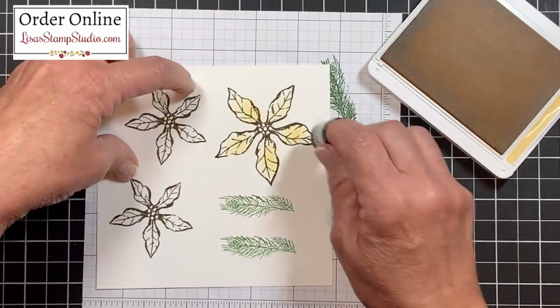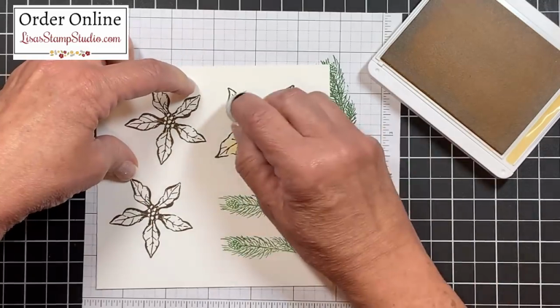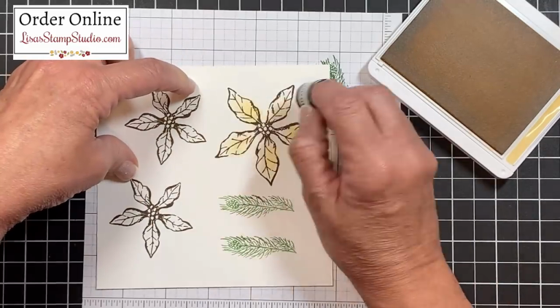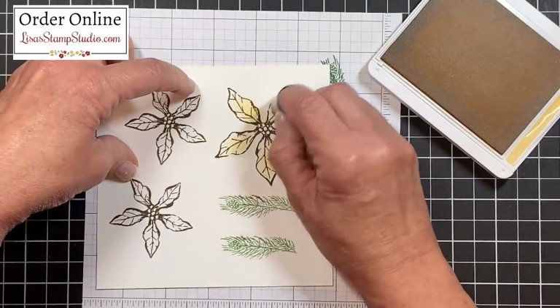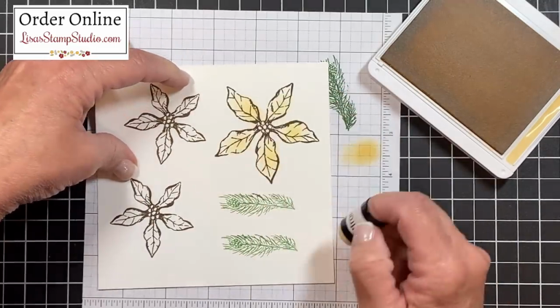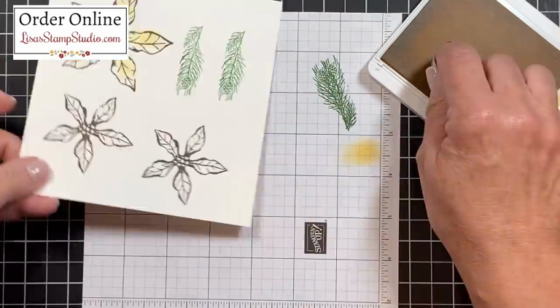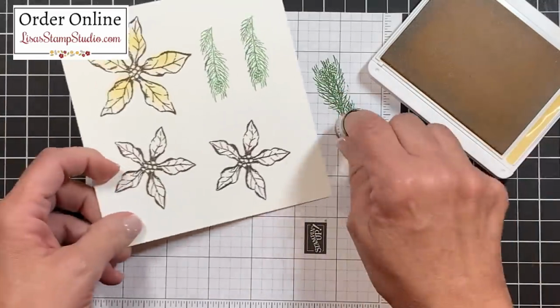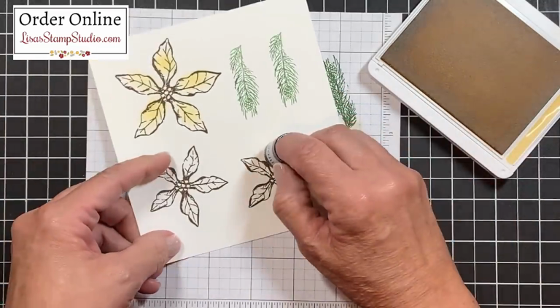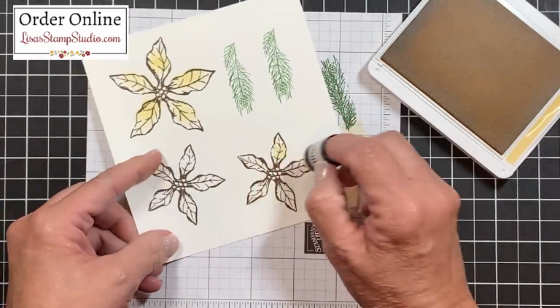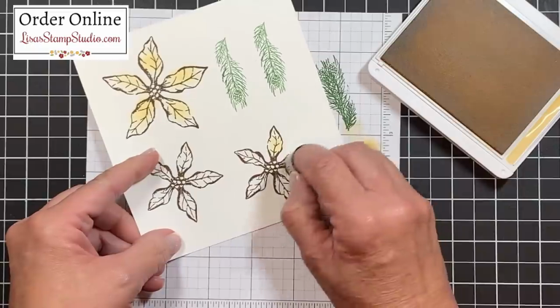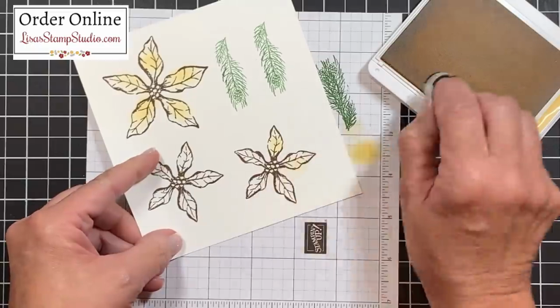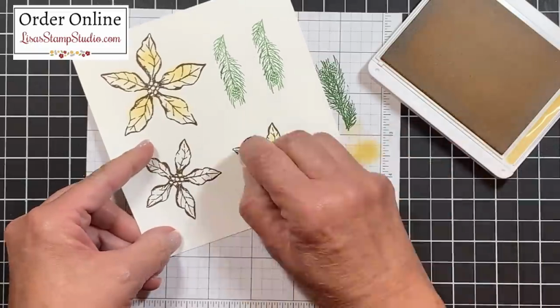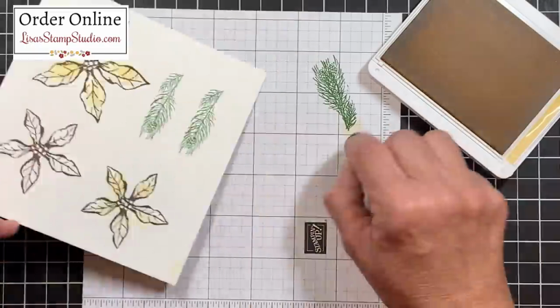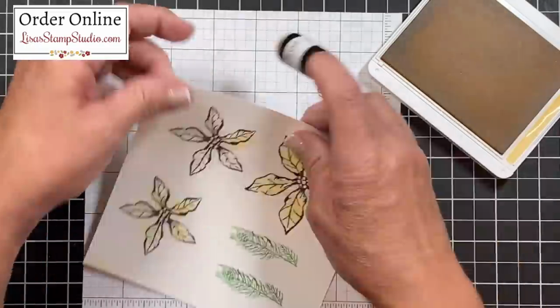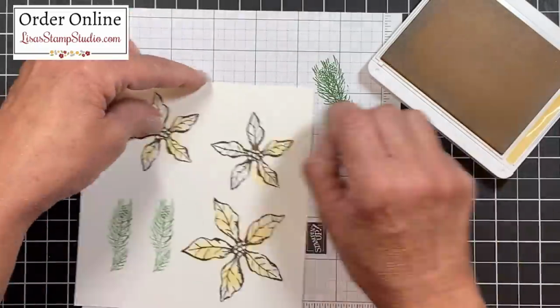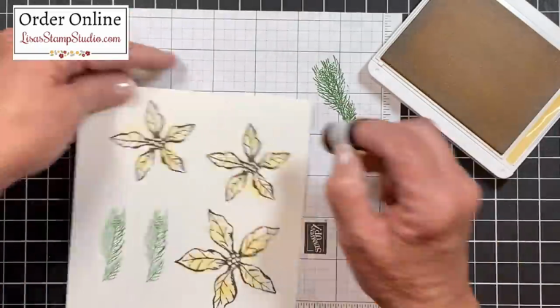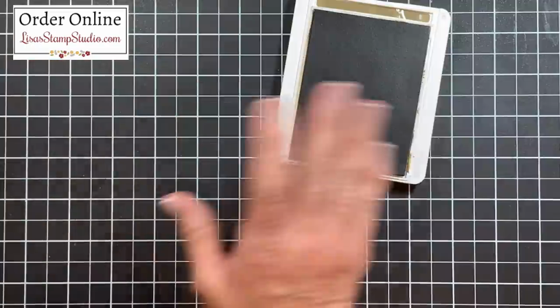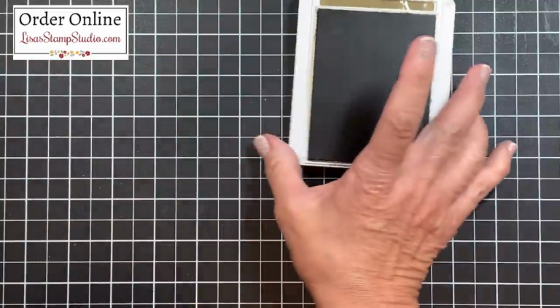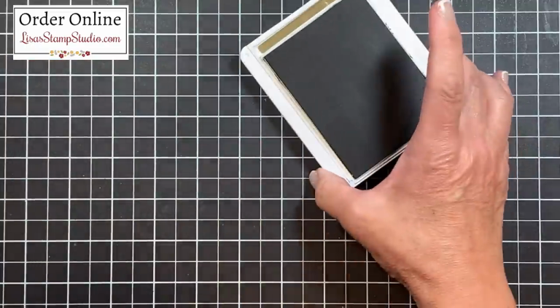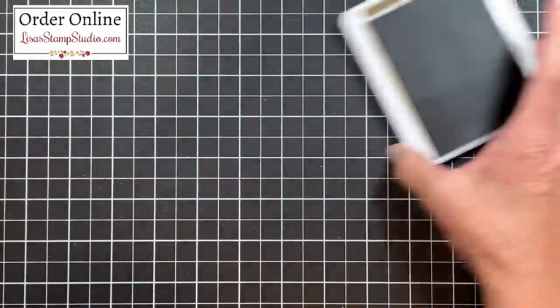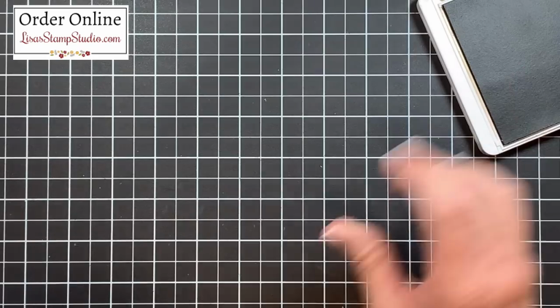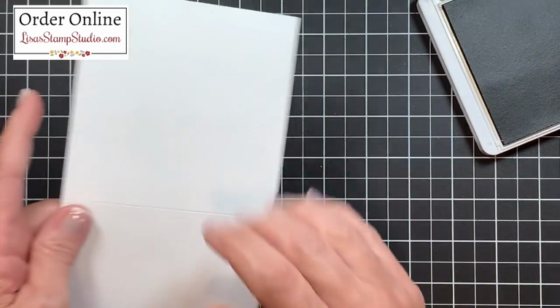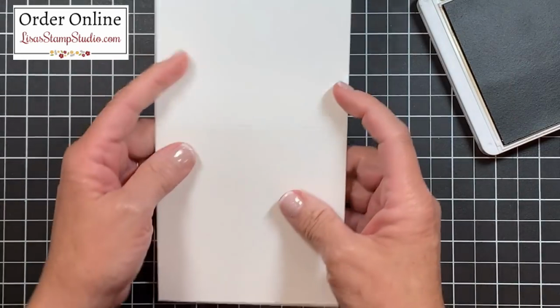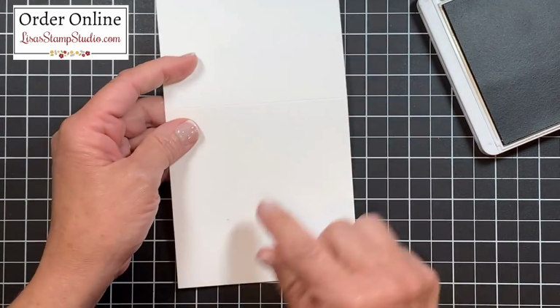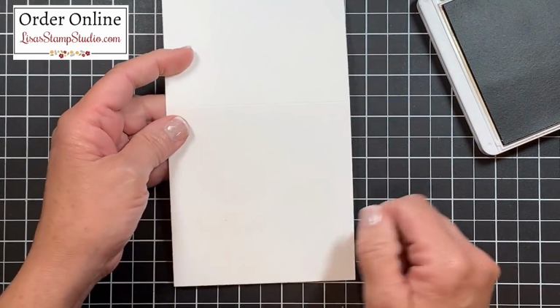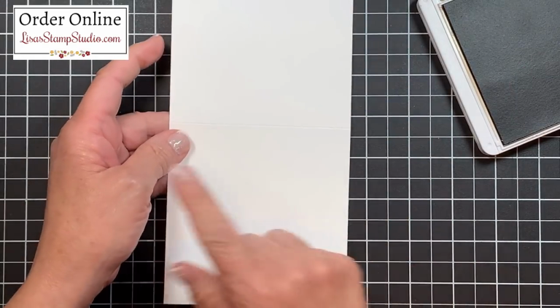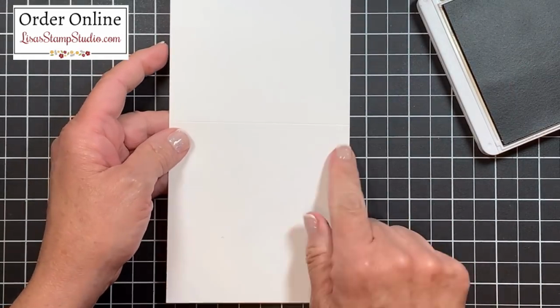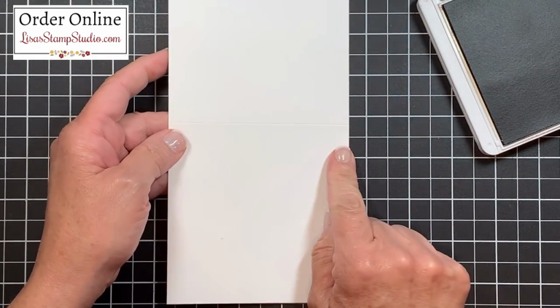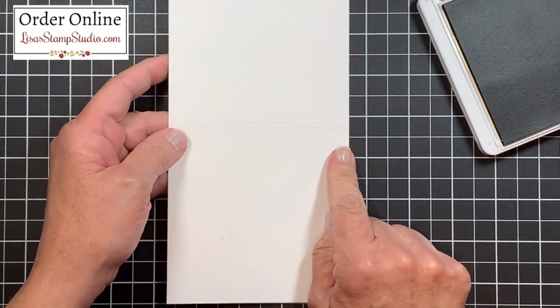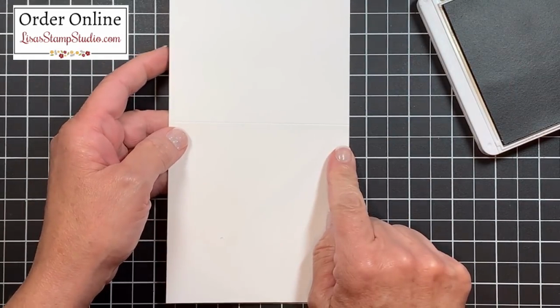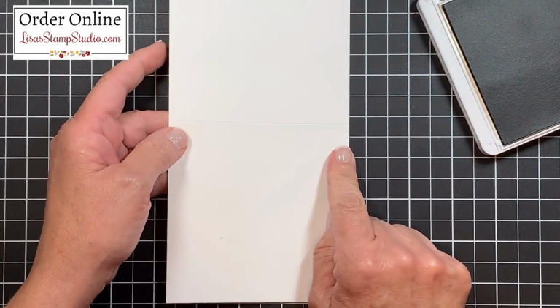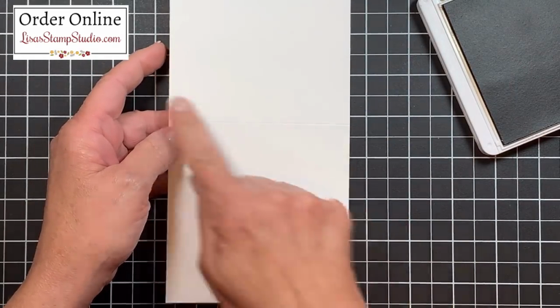I'm not even concerned where that color will lay. Now I'll go ahead and do that to these petals as well. Since I have that ink pad out, I'm going to go ahead and stamp the card base — this card base is four and a quarter by eight and a half.